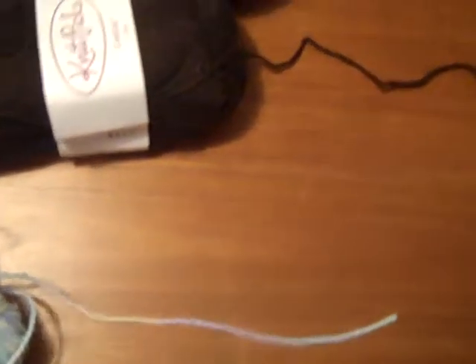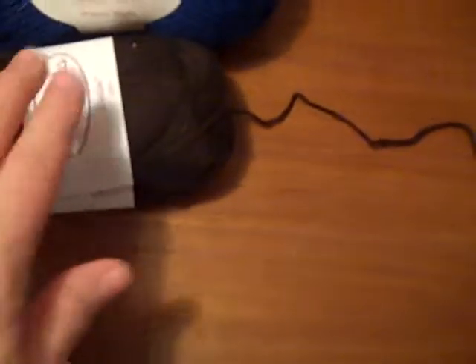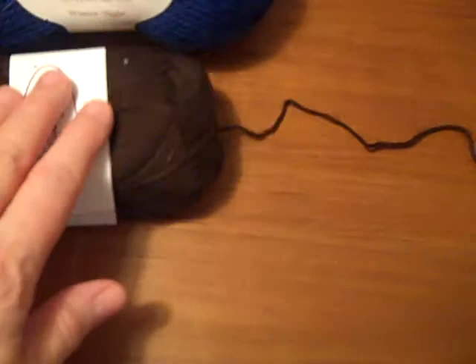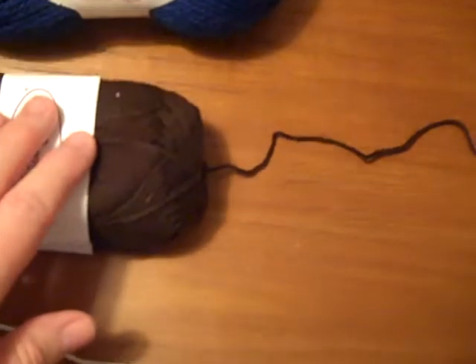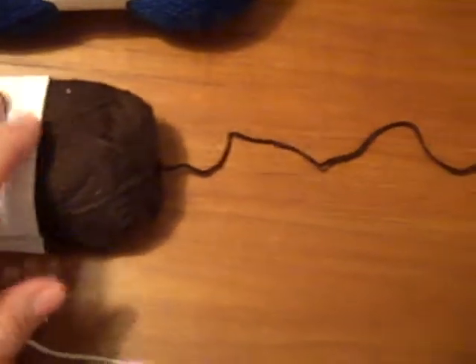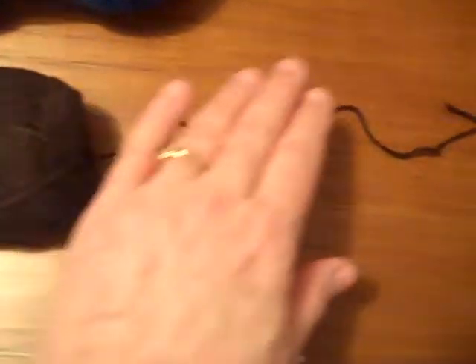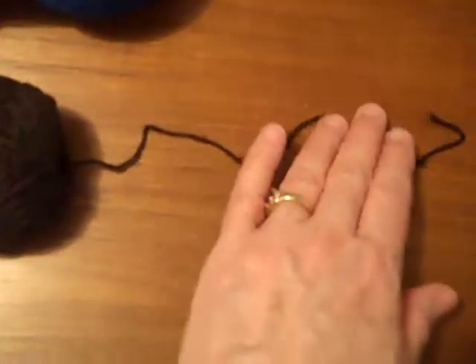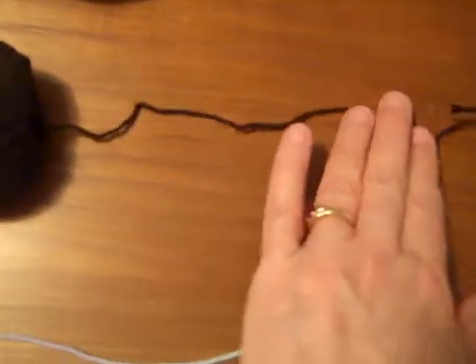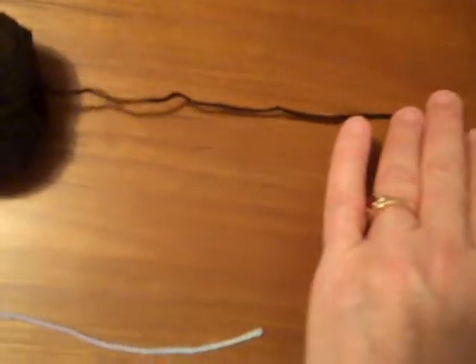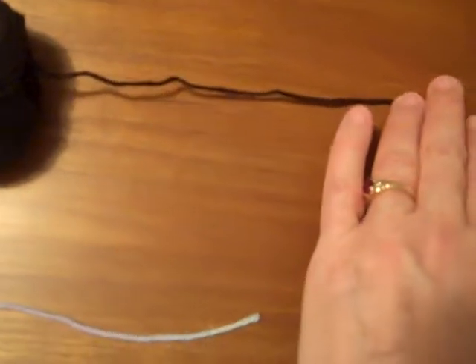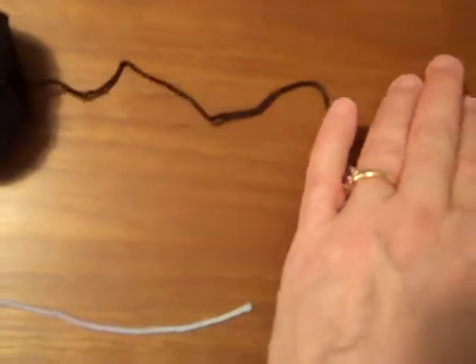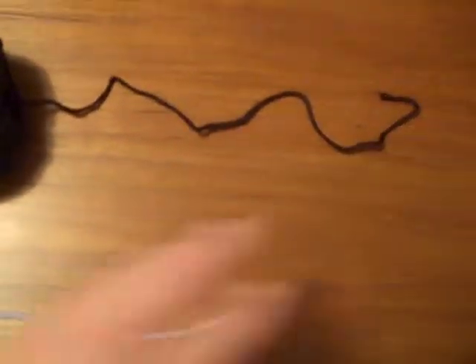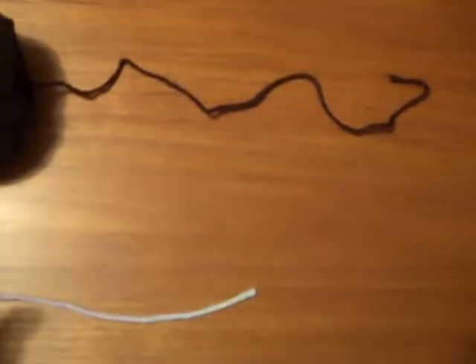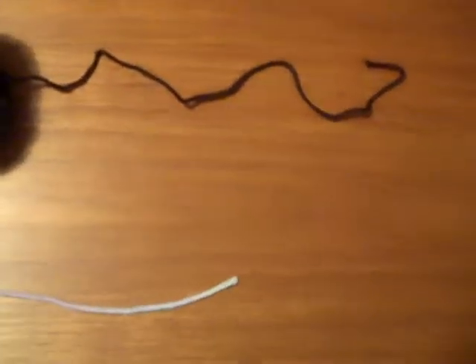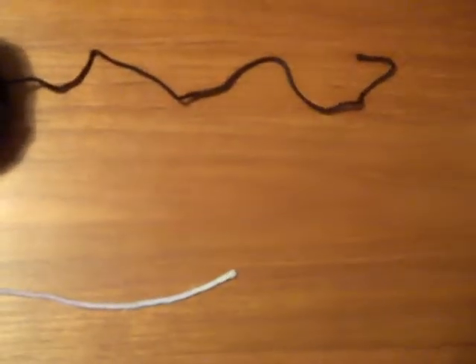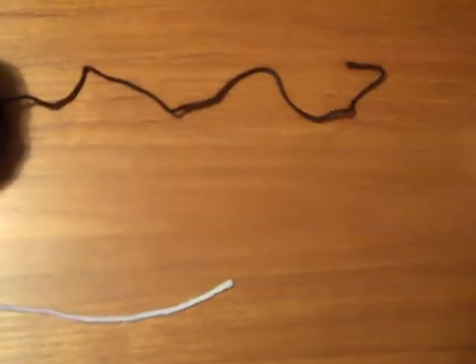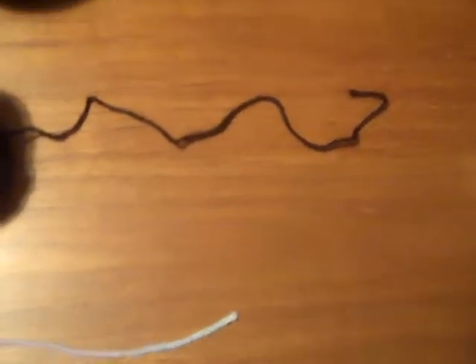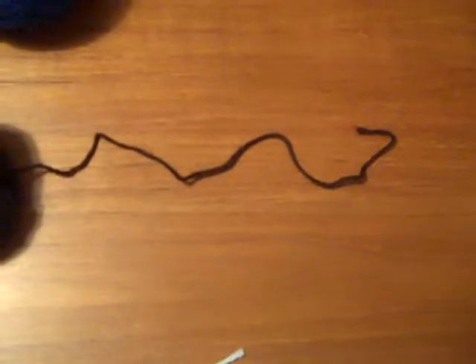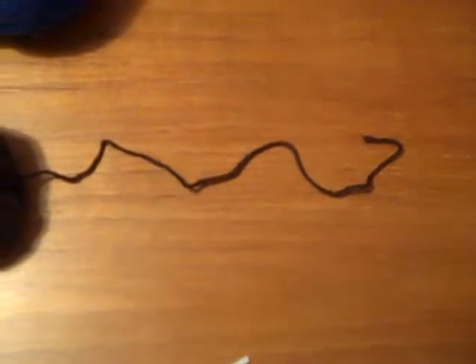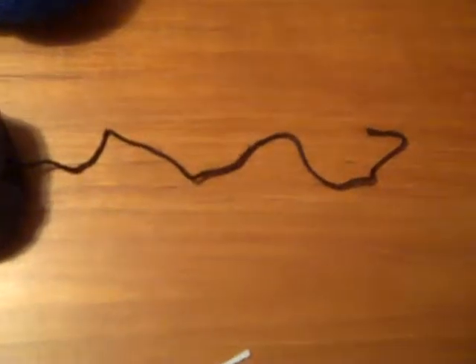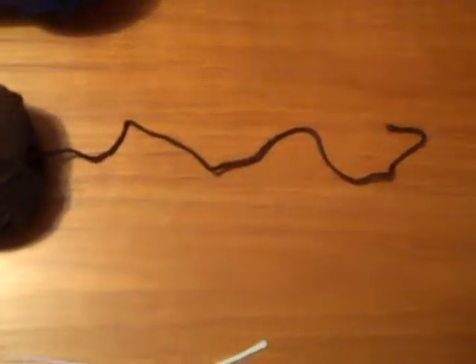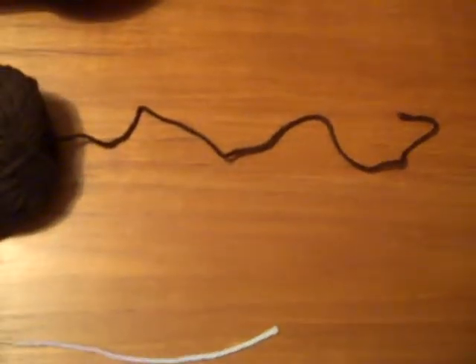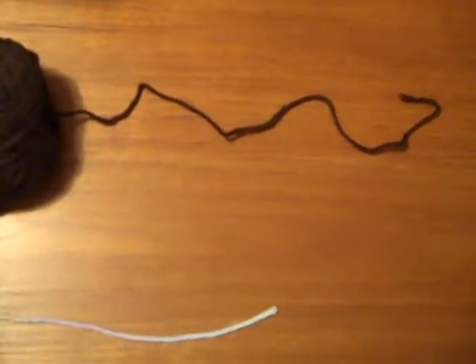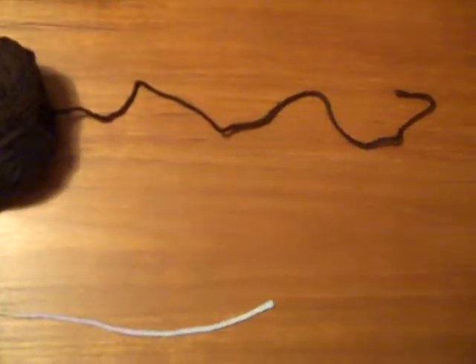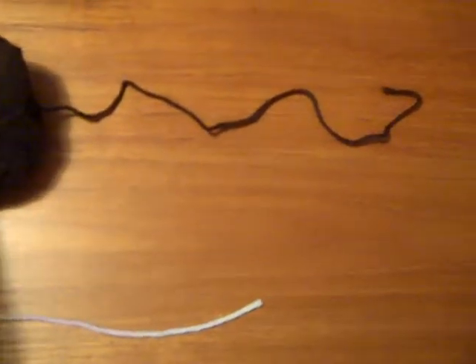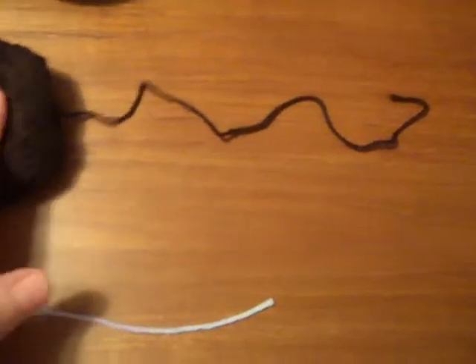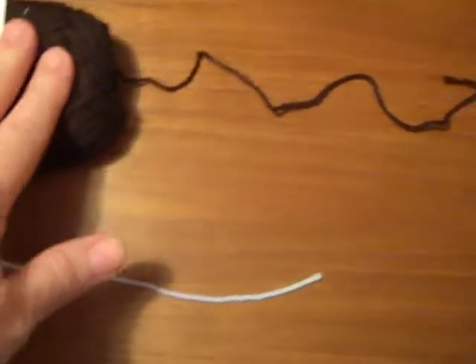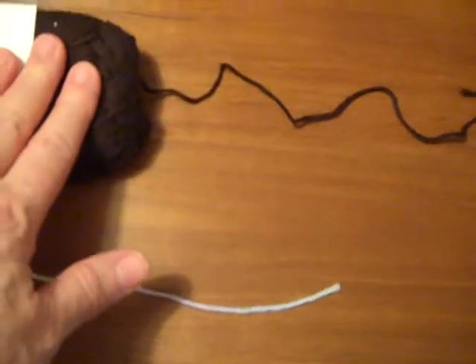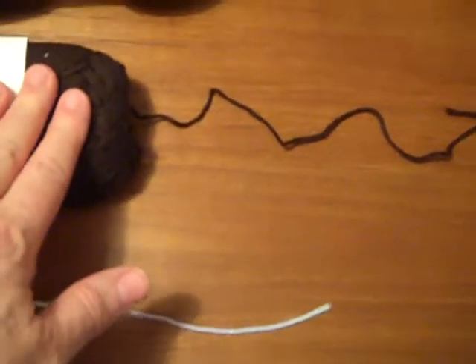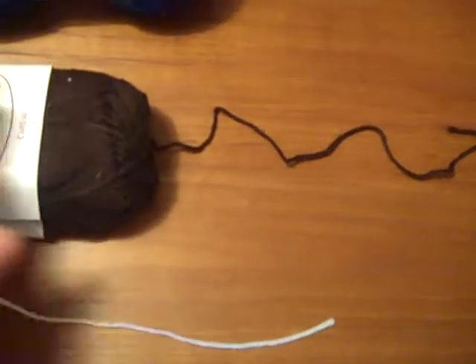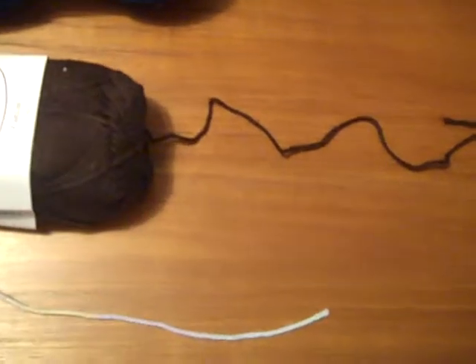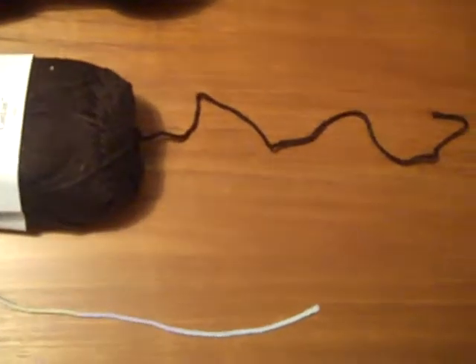Then you get a little bit thicker with DK. DK is considered a light yarn, or light worsted, you might hear it called. And this is often used — a lot of people will use this for sweaters.